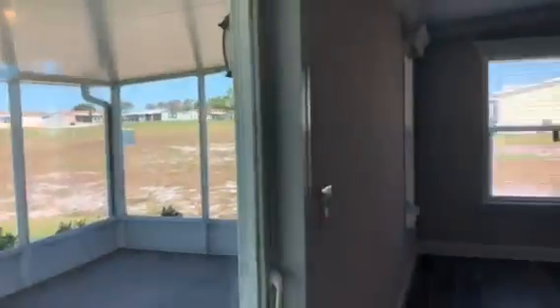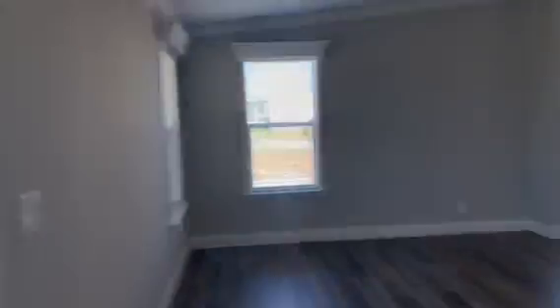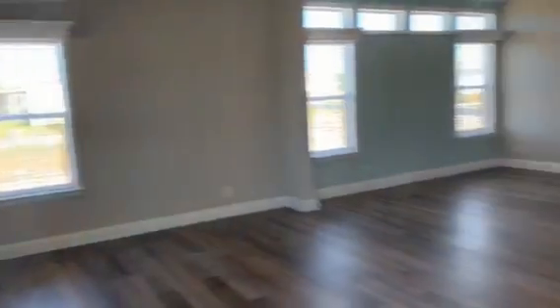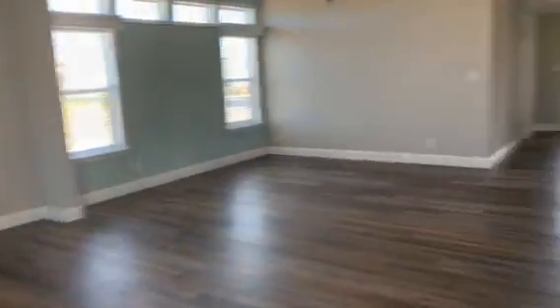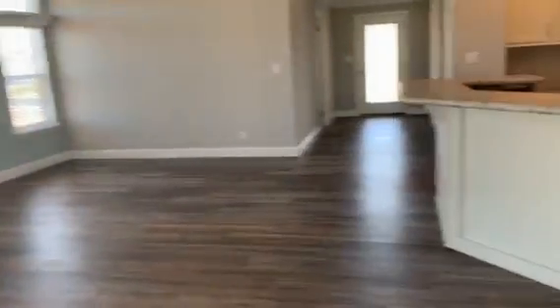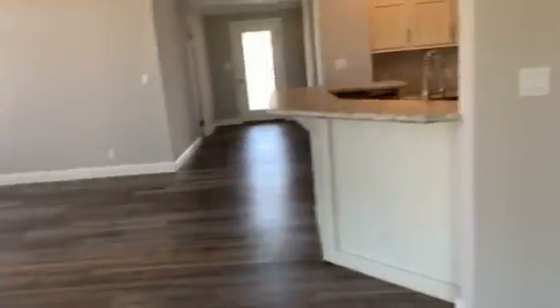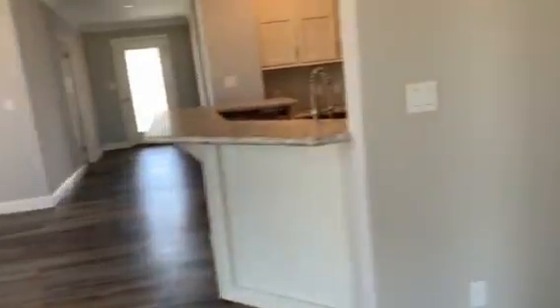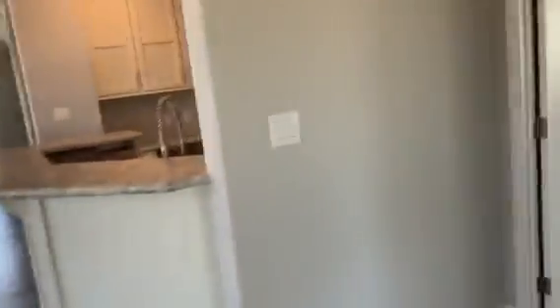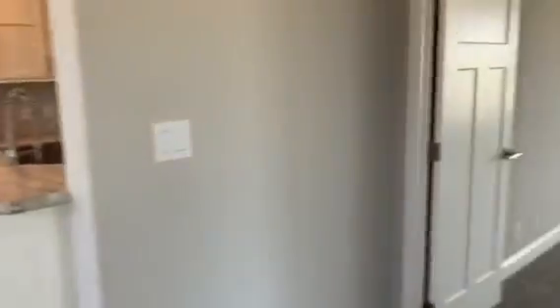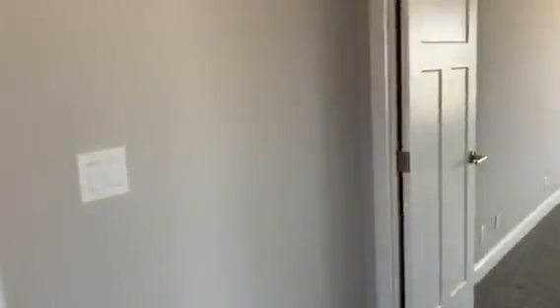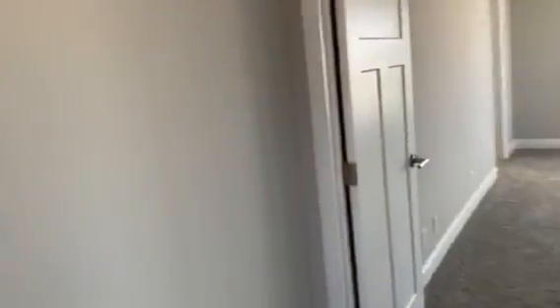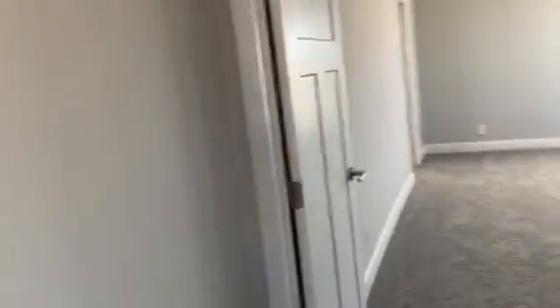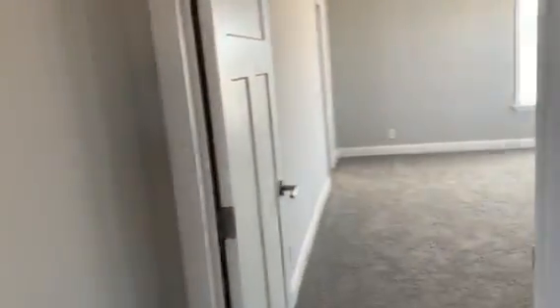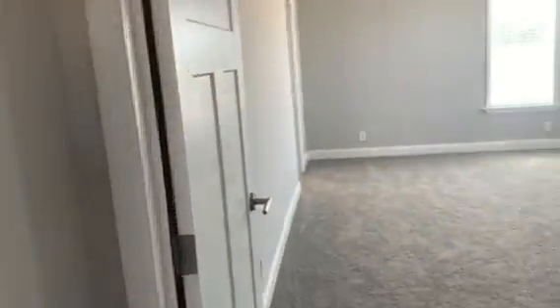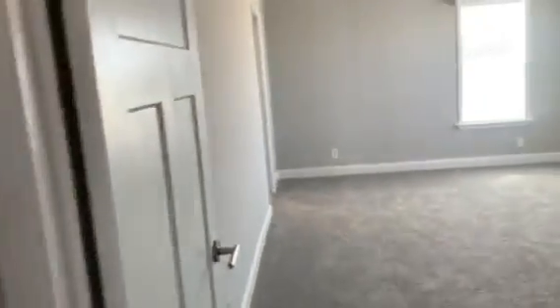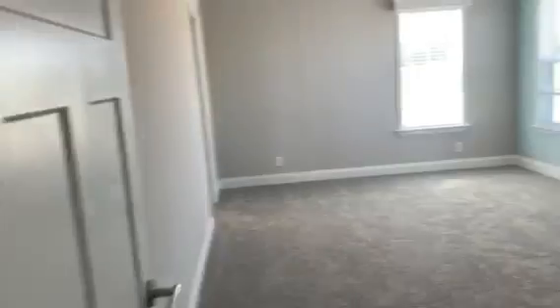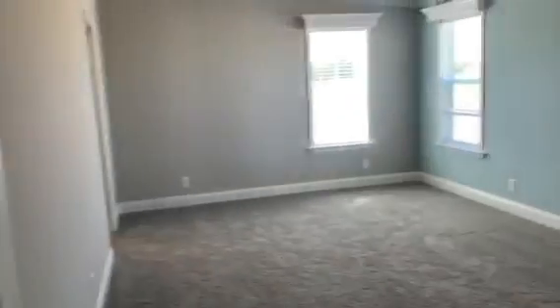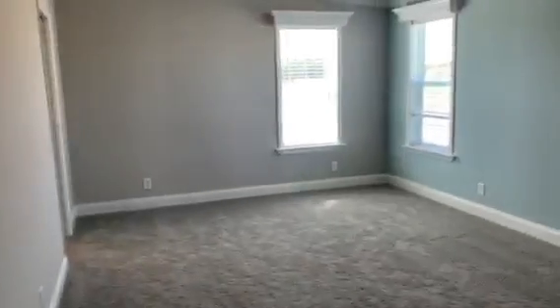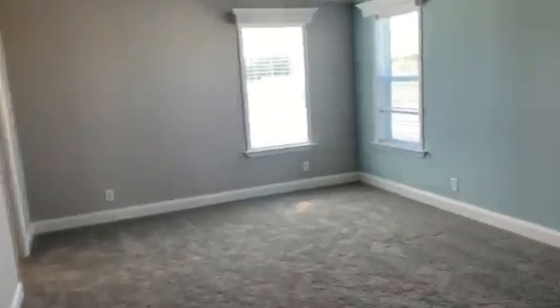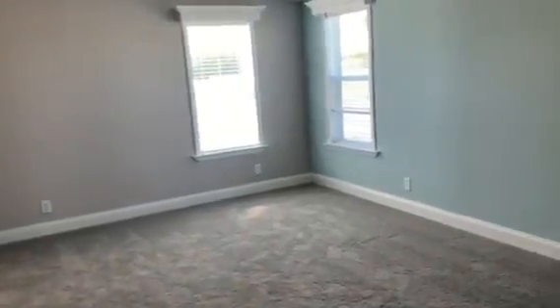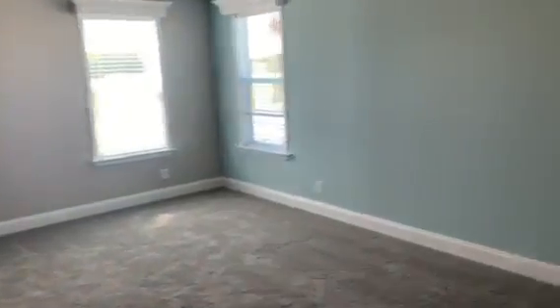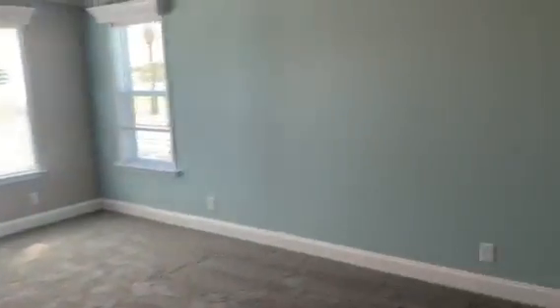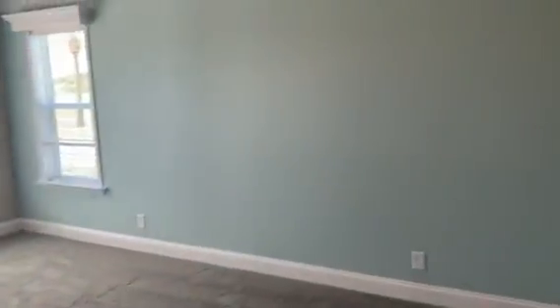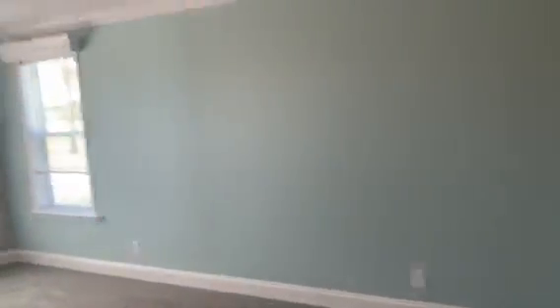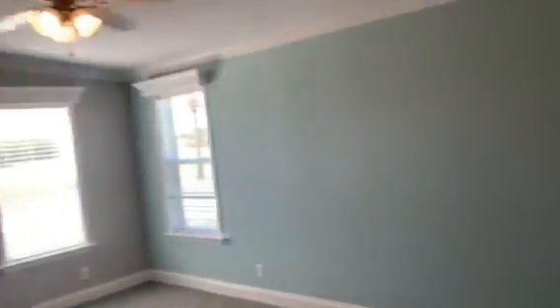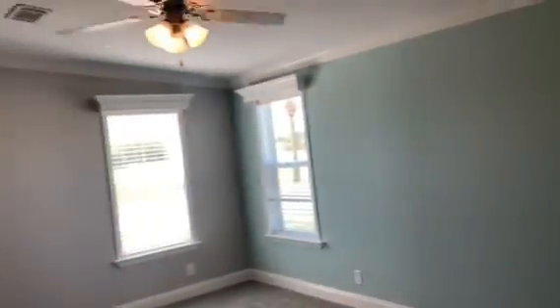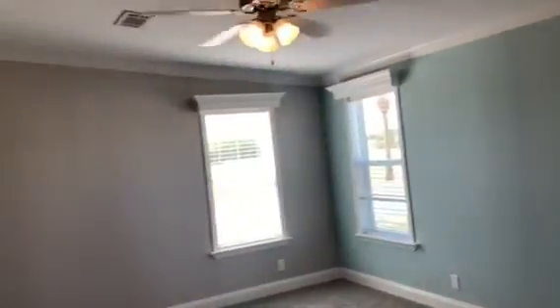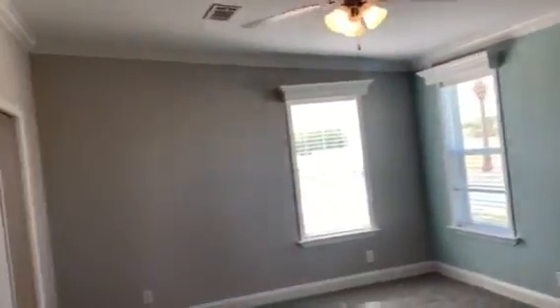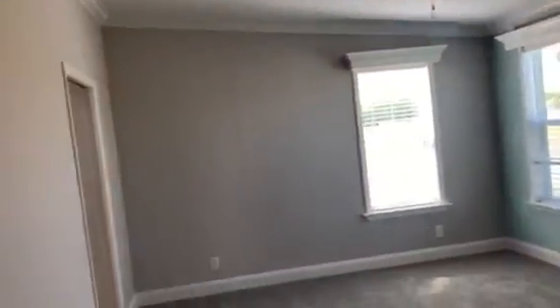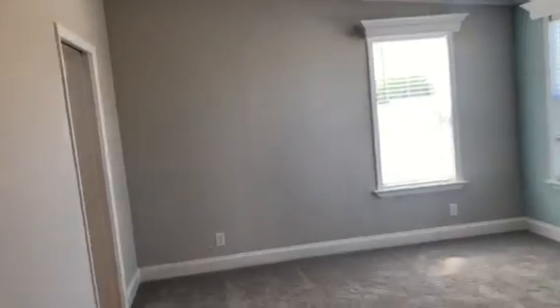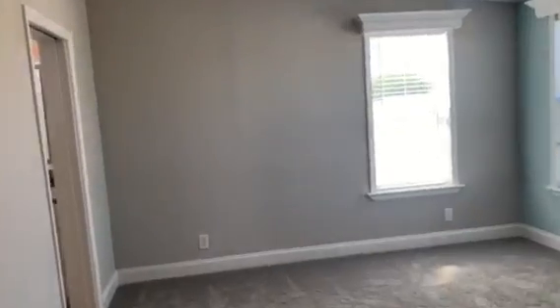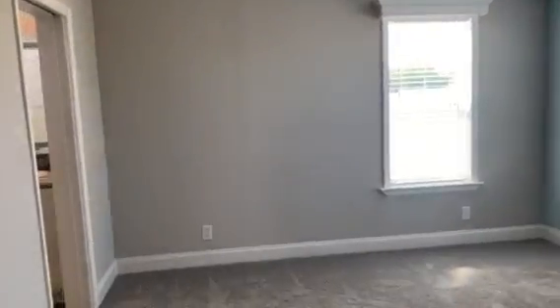We'll go in and look at the master bedroom, which has a huge walk-in closet. You've got crown molding throughout.